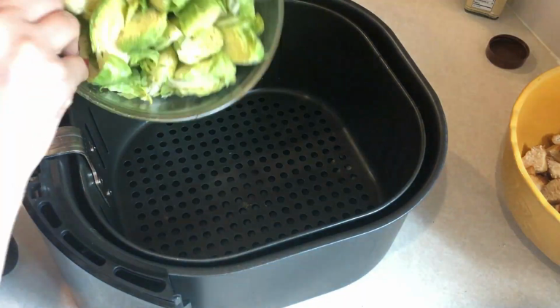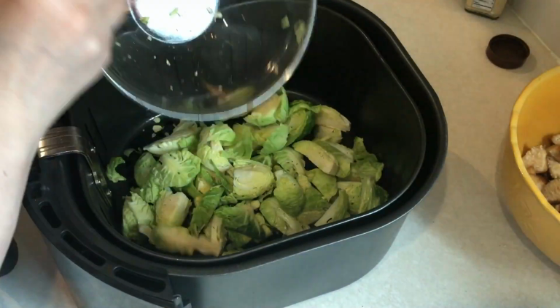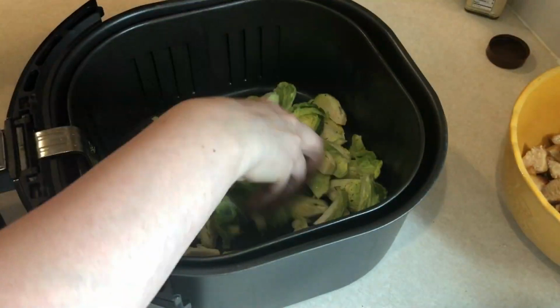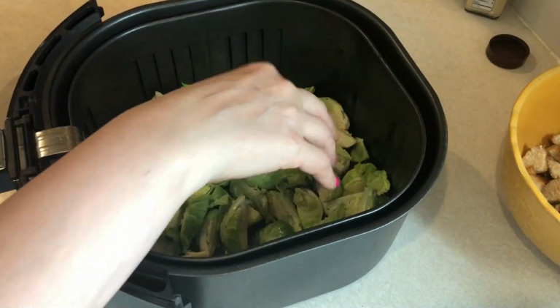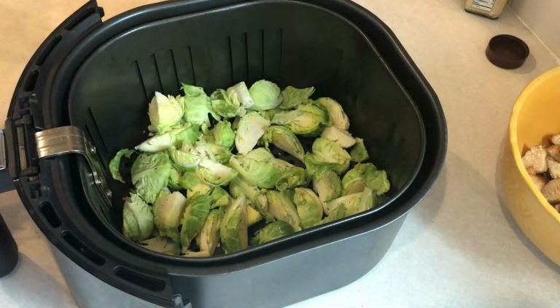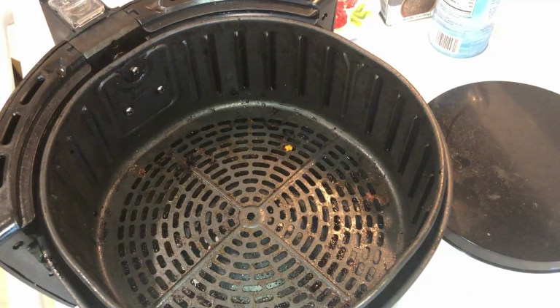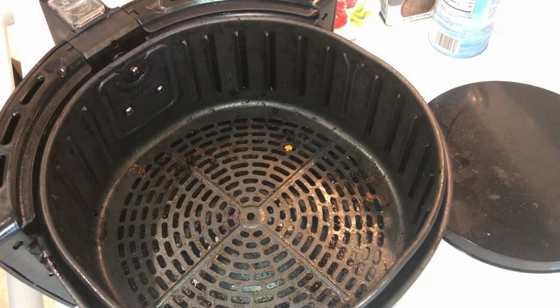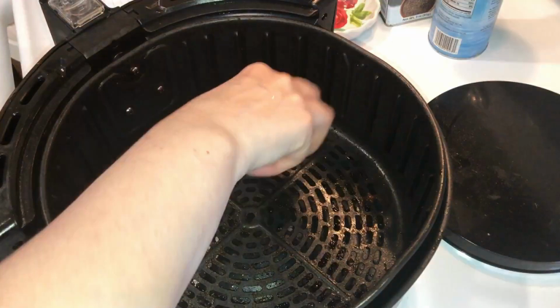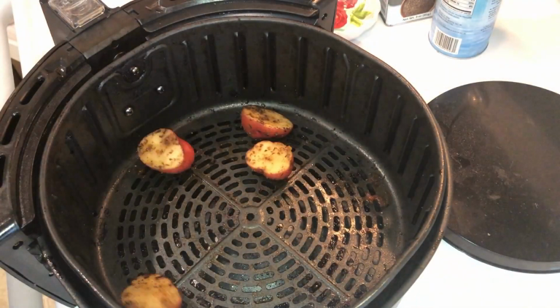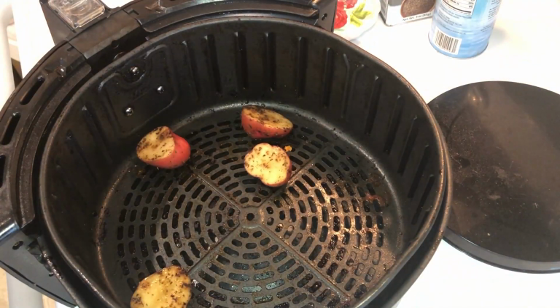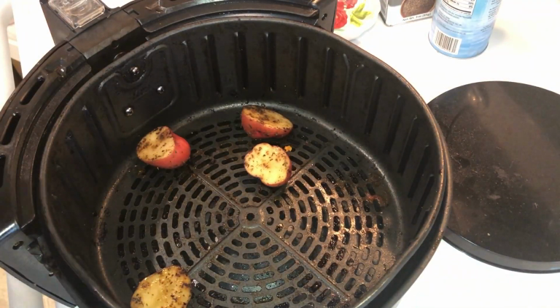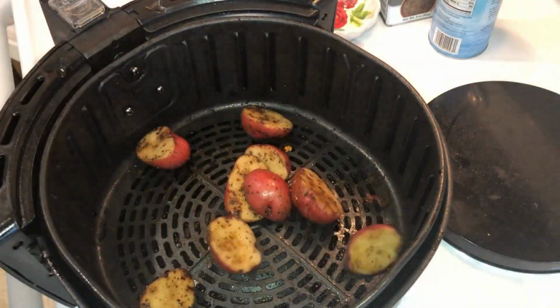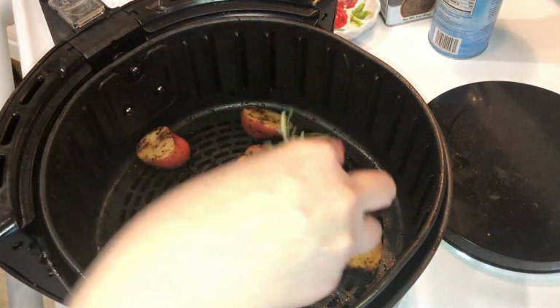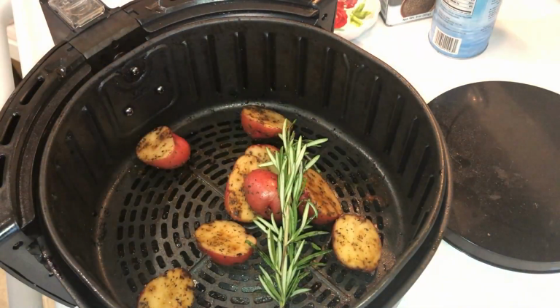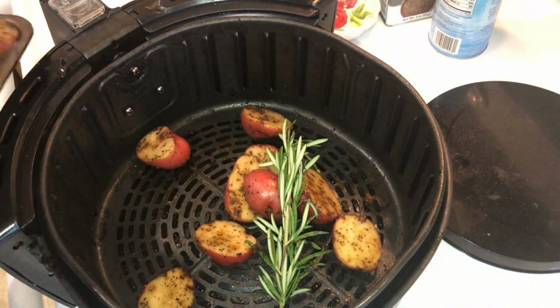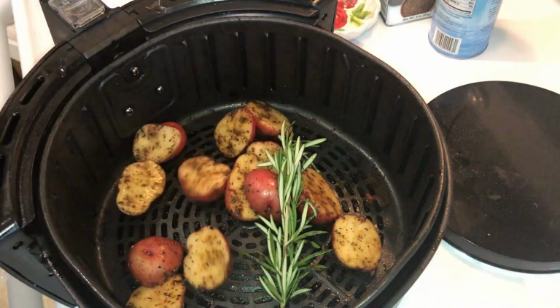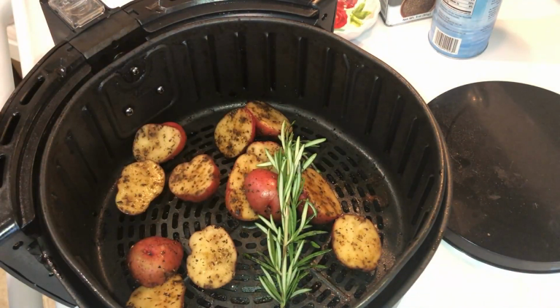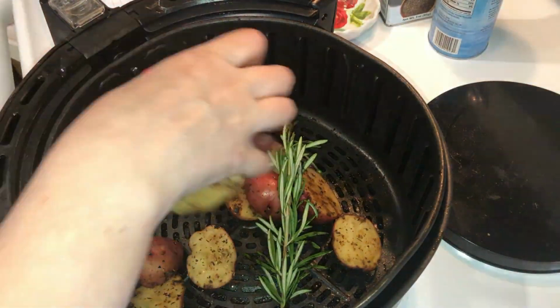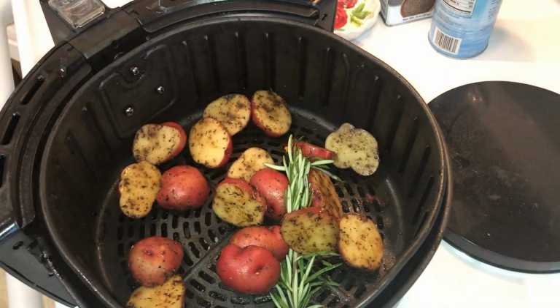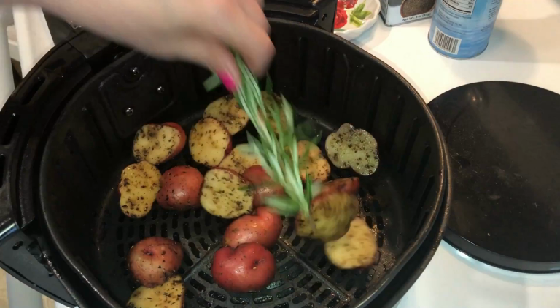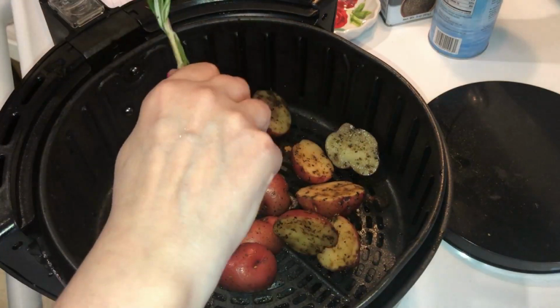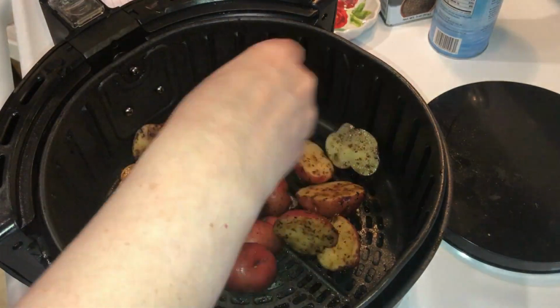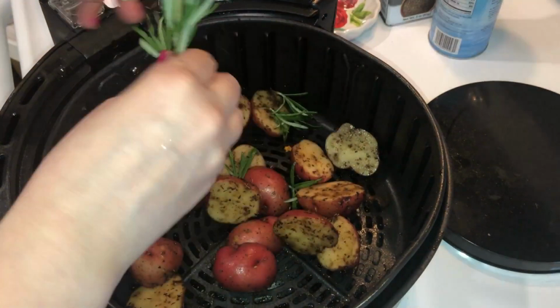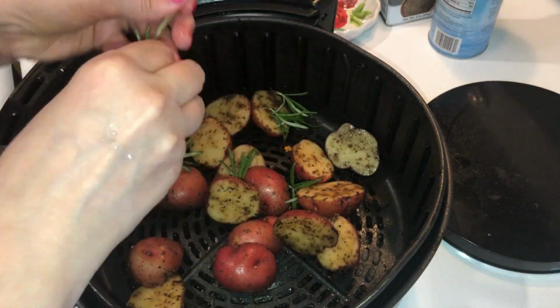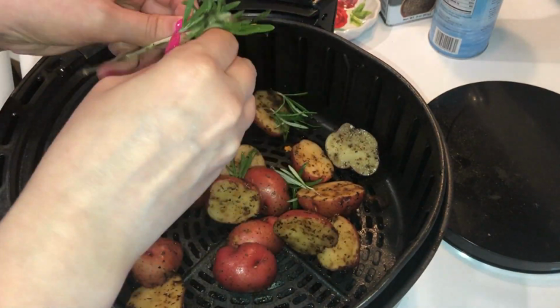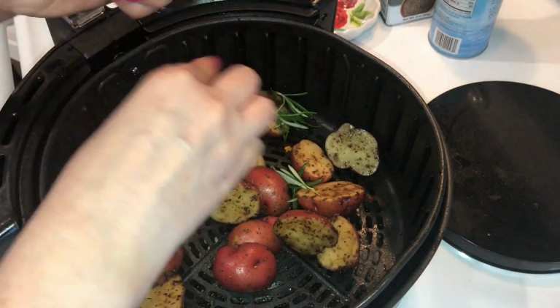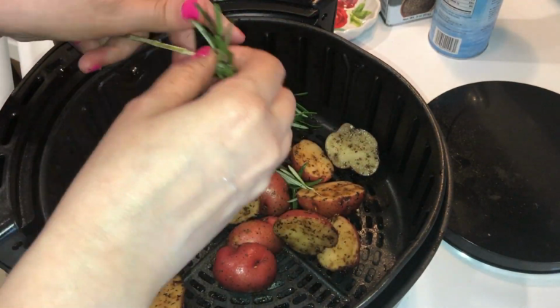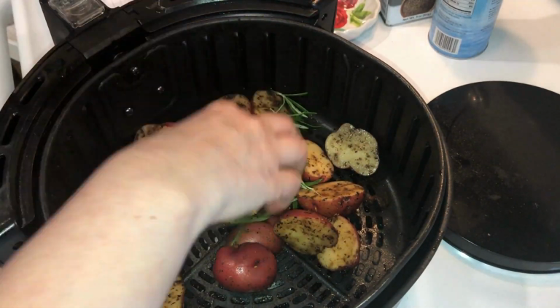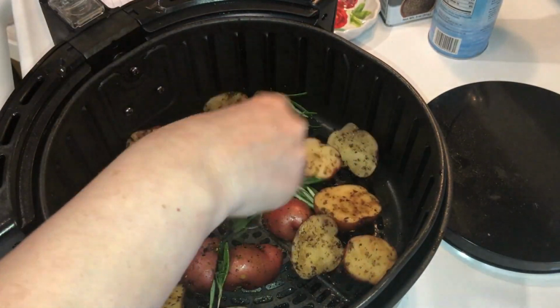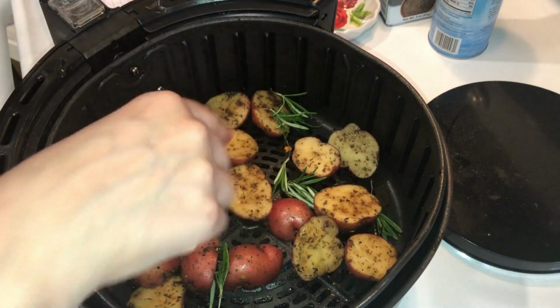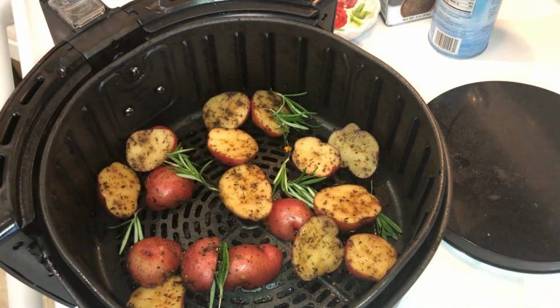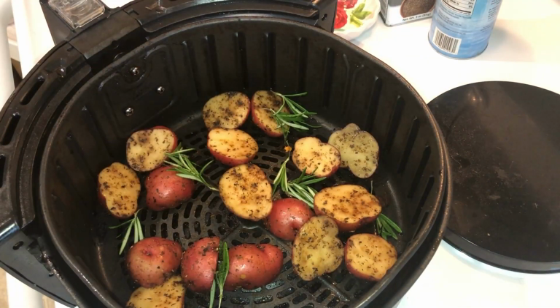I also had a package of rosemary red potatoes that I wanted to cook up, so I just threw those into the air fryer as well. I cooked those at 400 degrees for about 12 minutes. This will be another side dish I can have through the week.